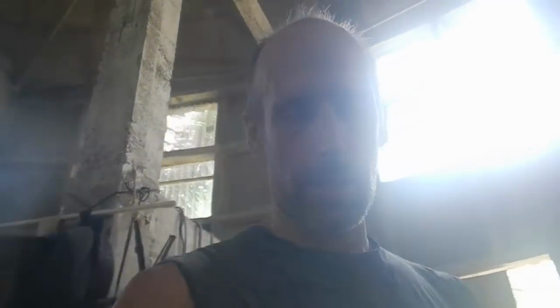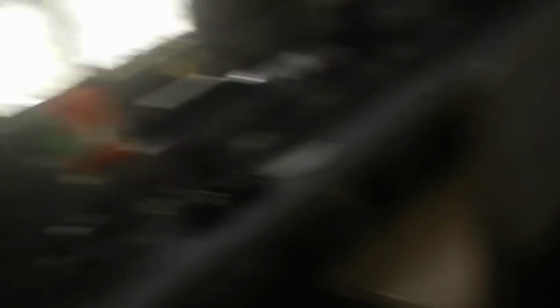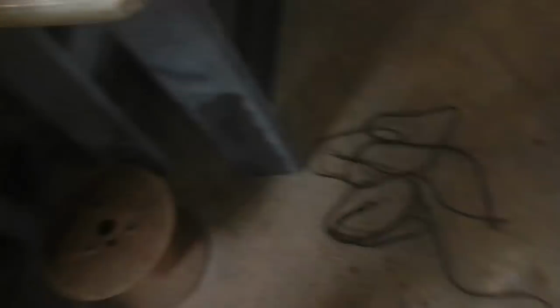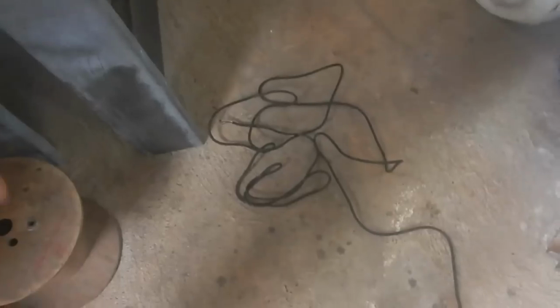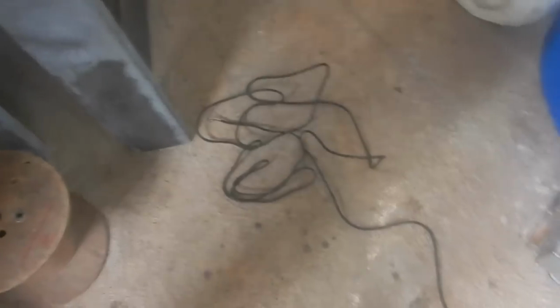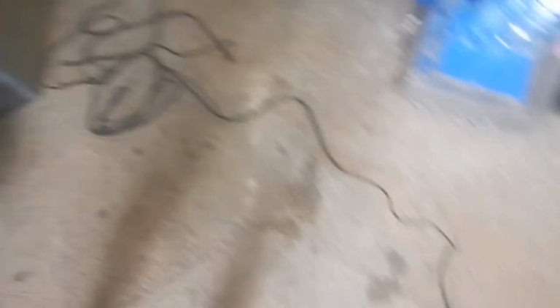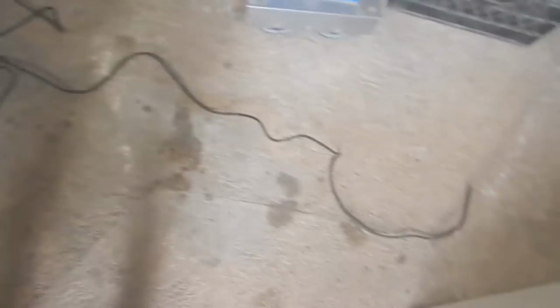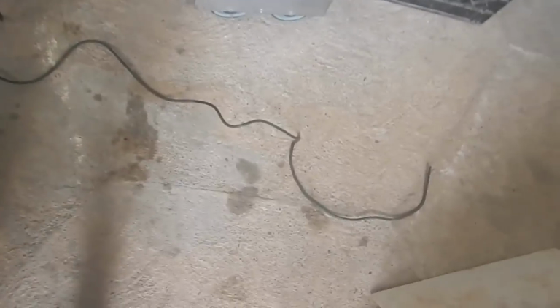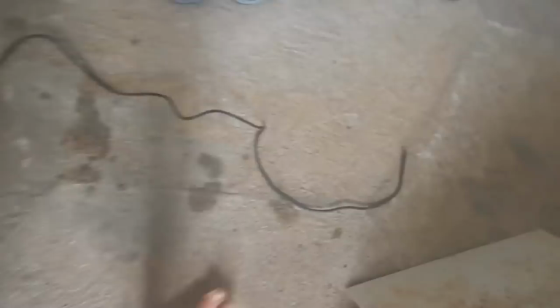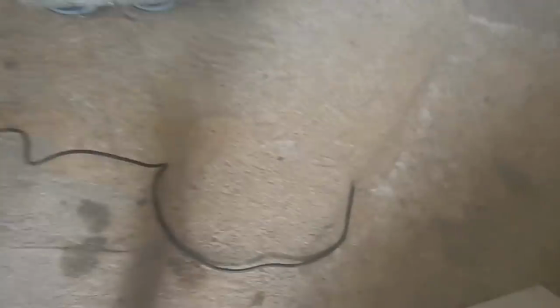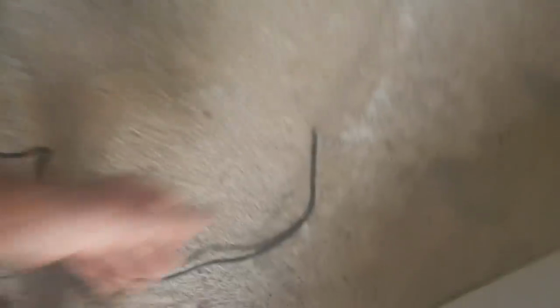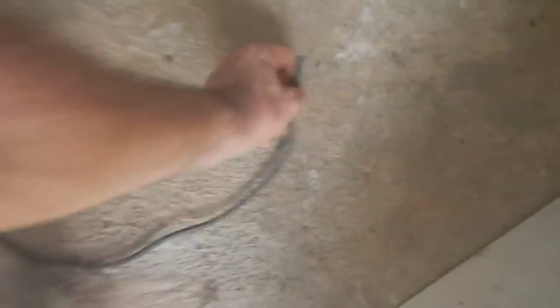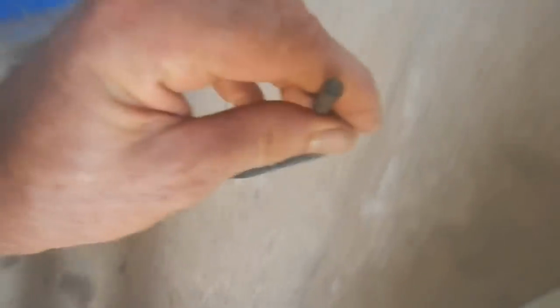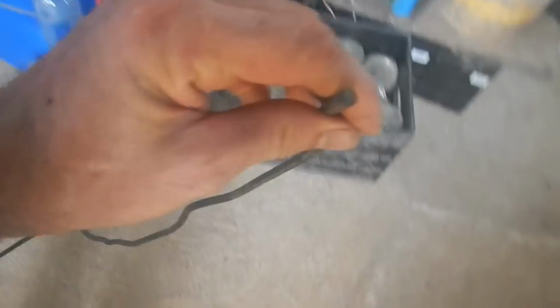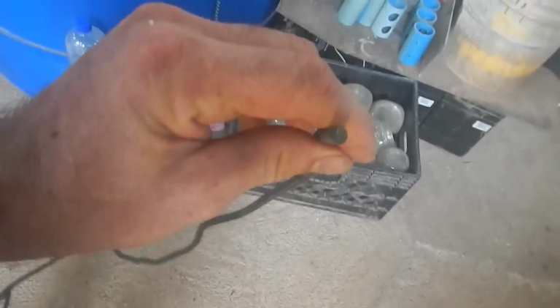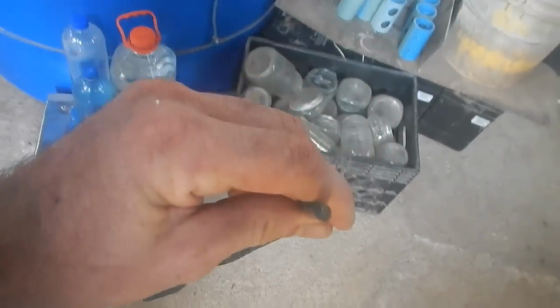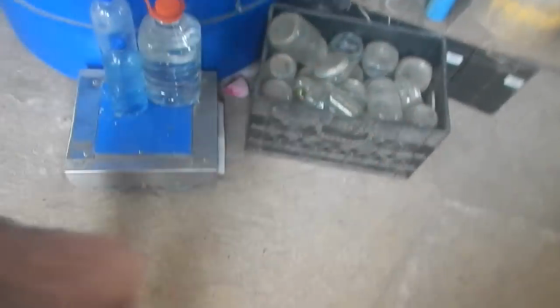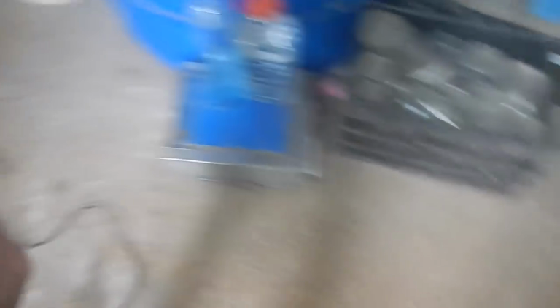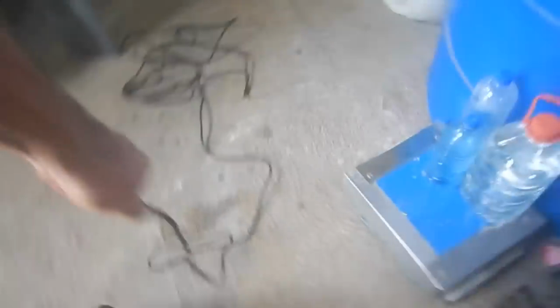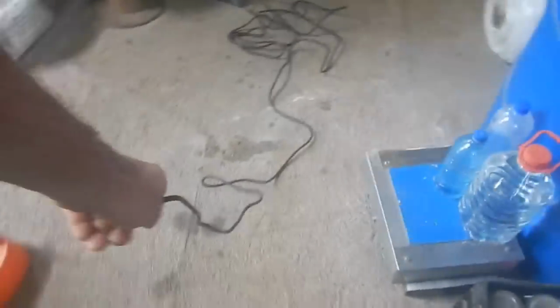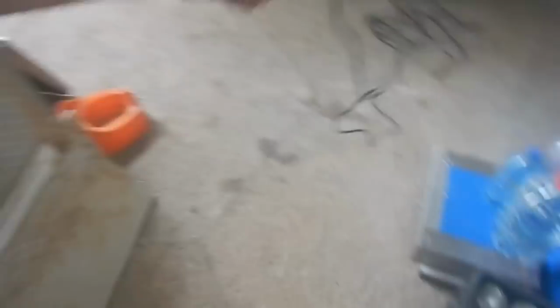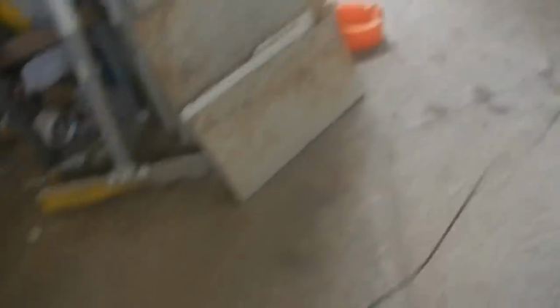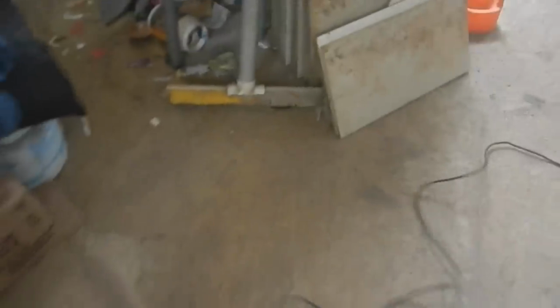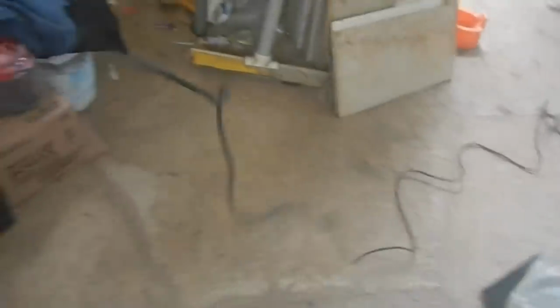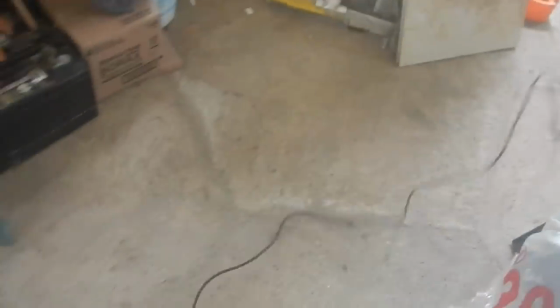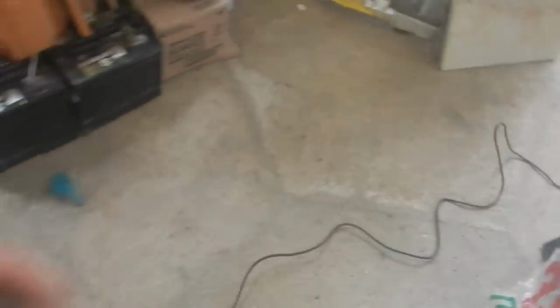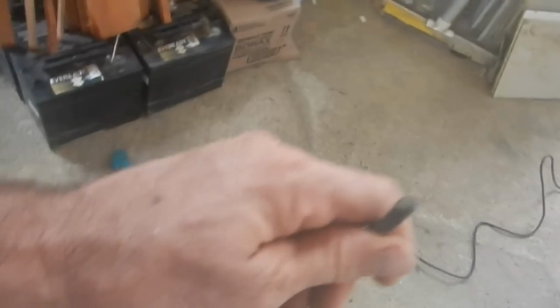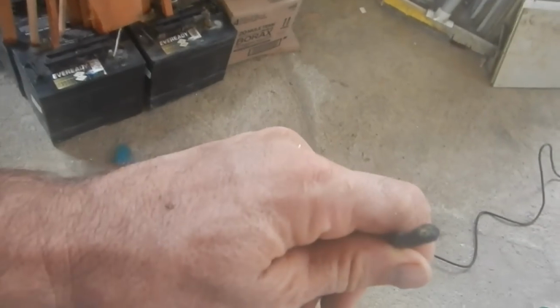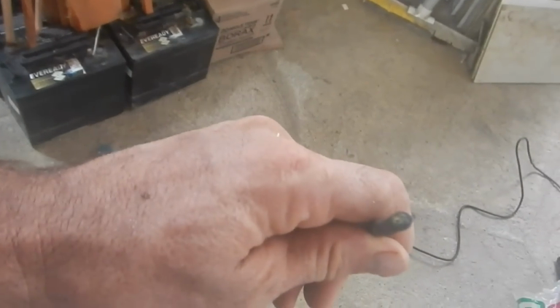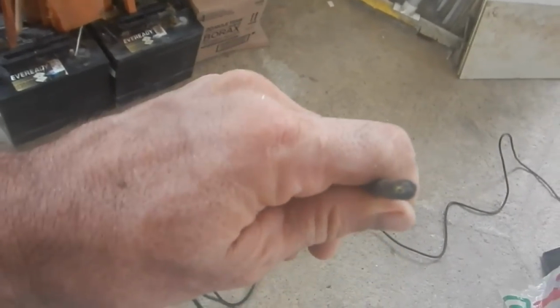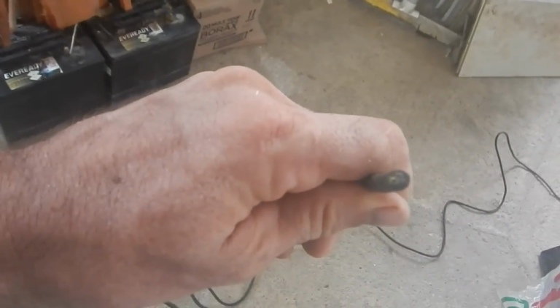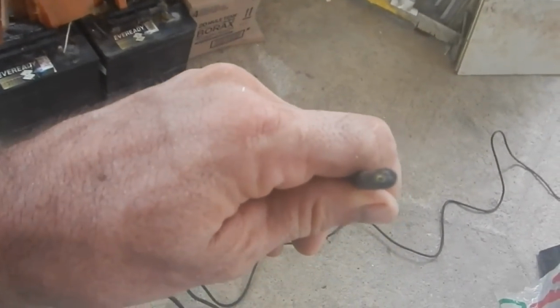I just pulled out this big long piece of — I think it's three-strand wire. Yeah, three-strand wire. It looks like it's long enough, and I'm hoping it's thick enough.